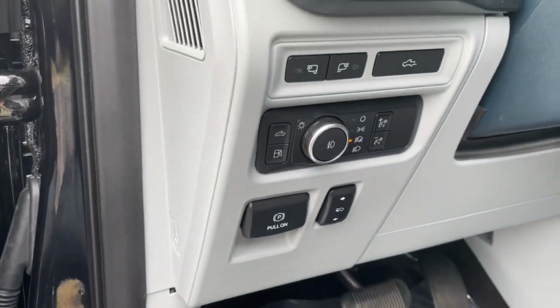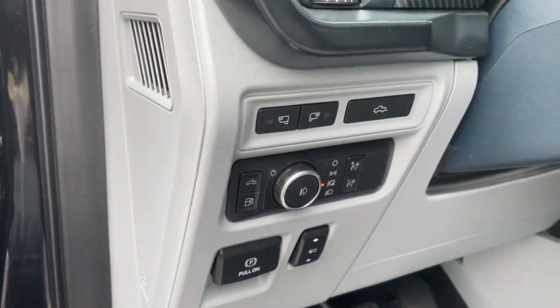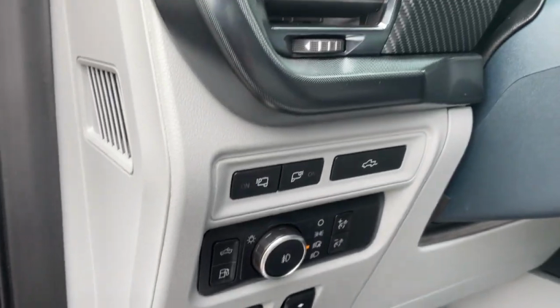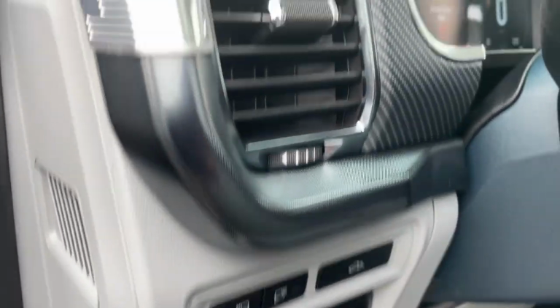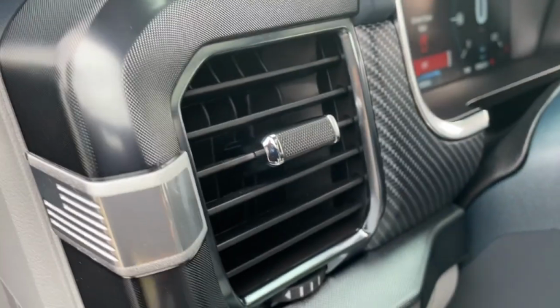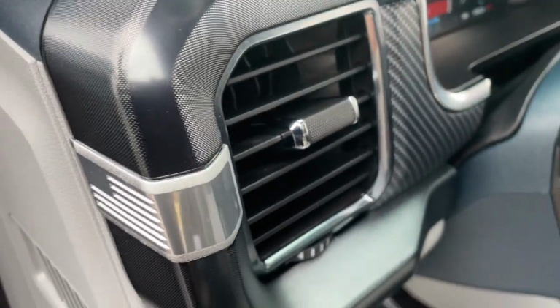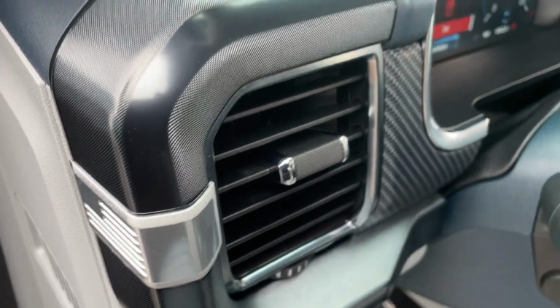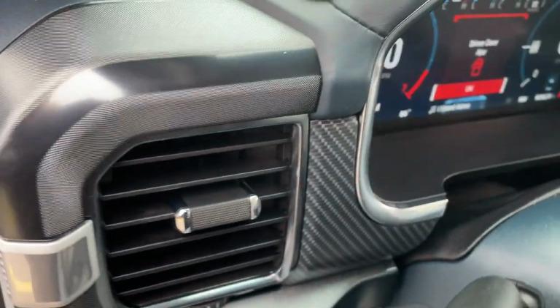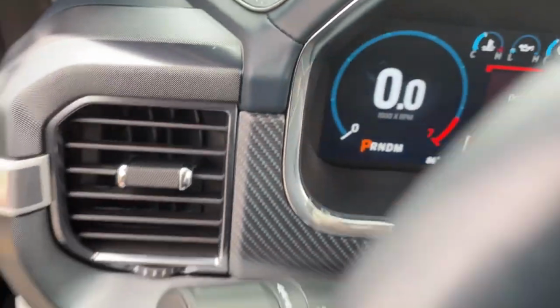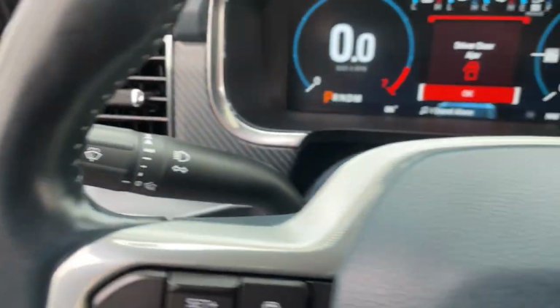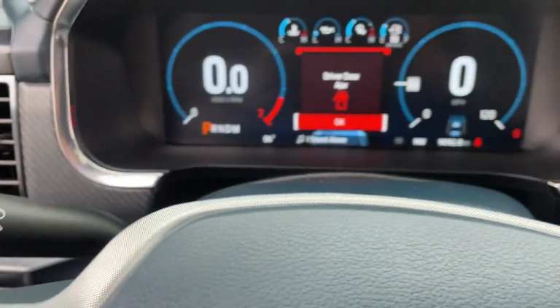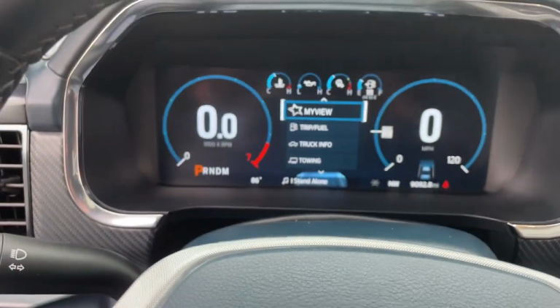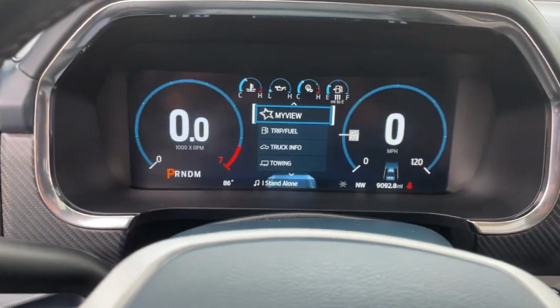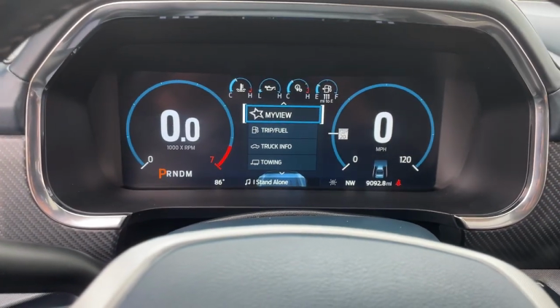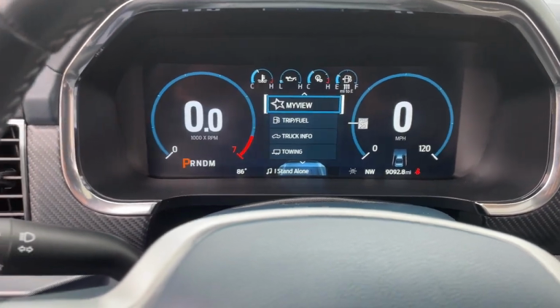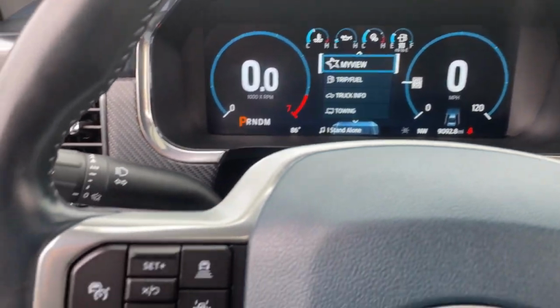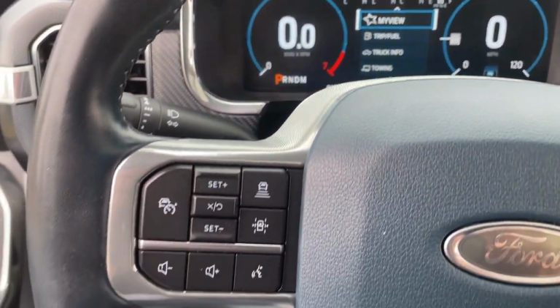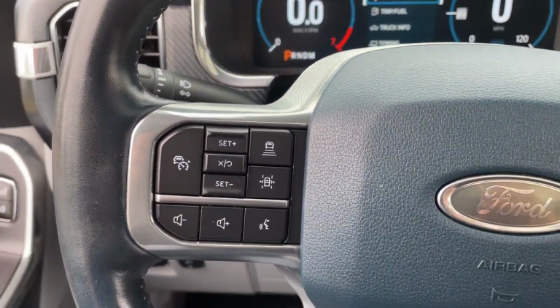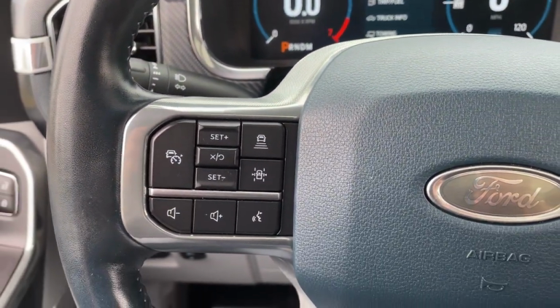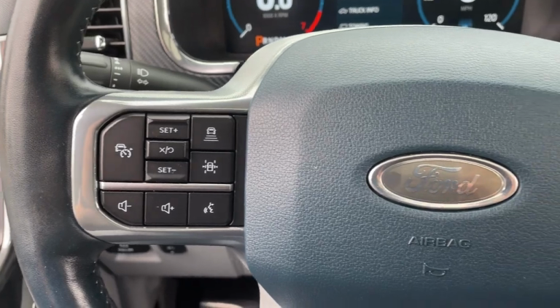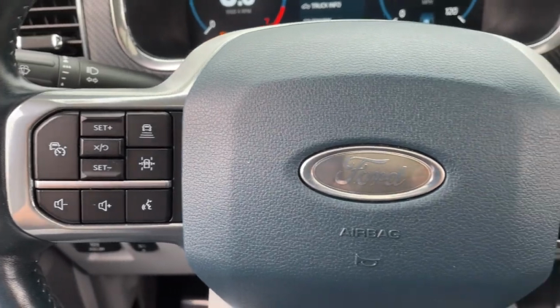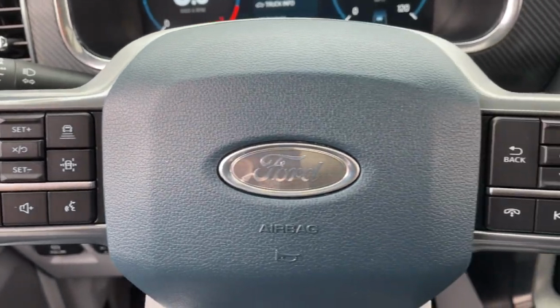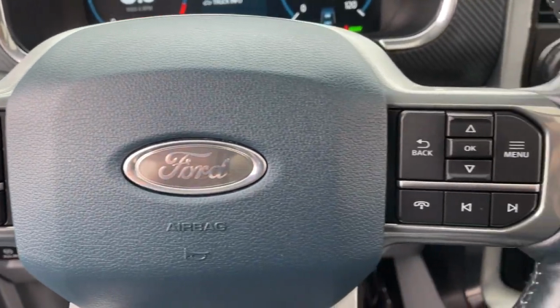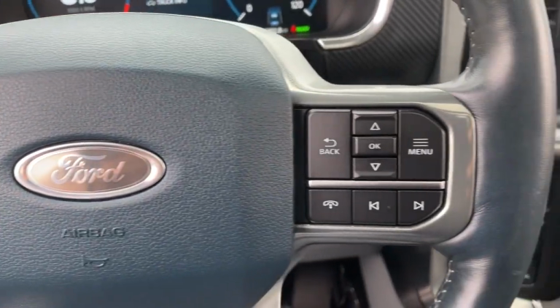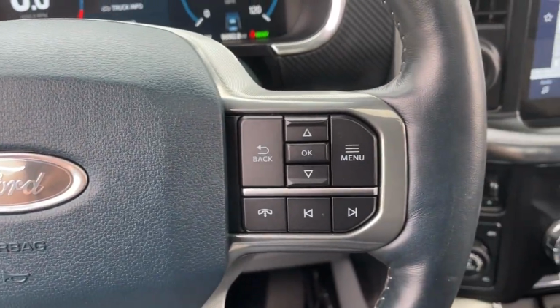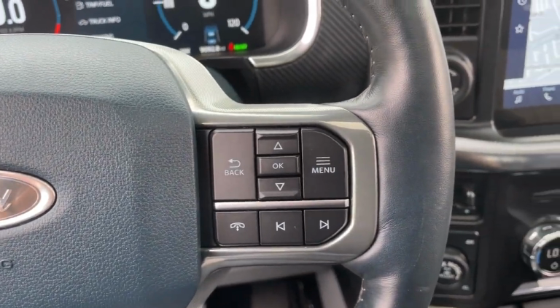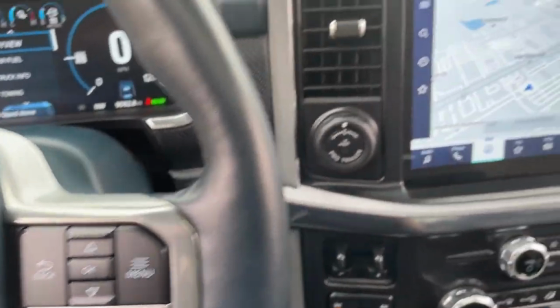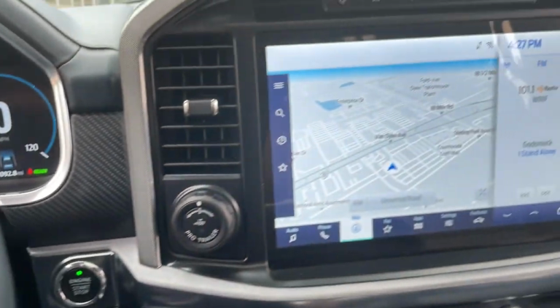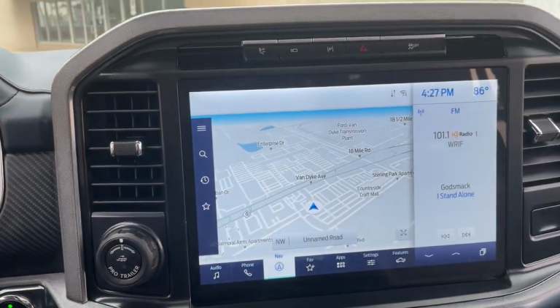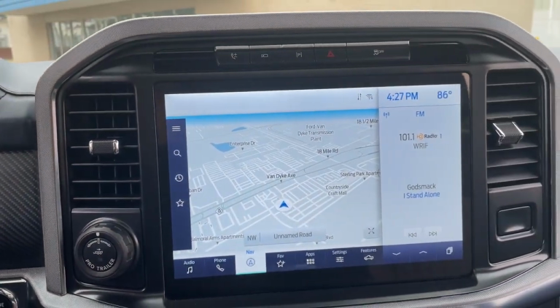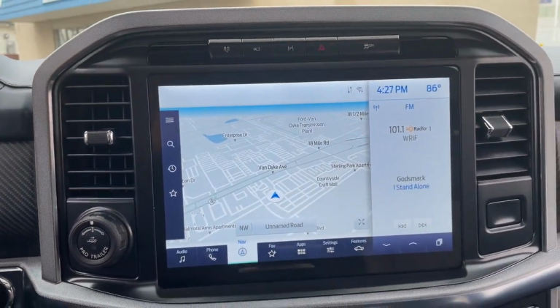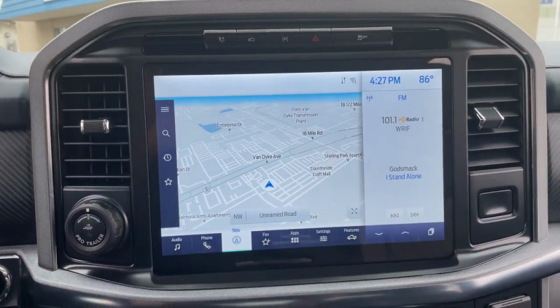Panoramic roof, keyless entry, navigation system, heated driver seat, backup camera, power passenger seat, cooled driver seat, lane keeping assist, heated mirrors, fog lamps.